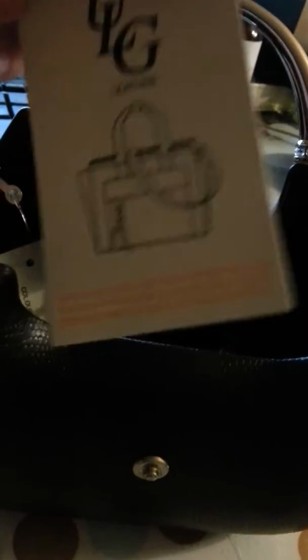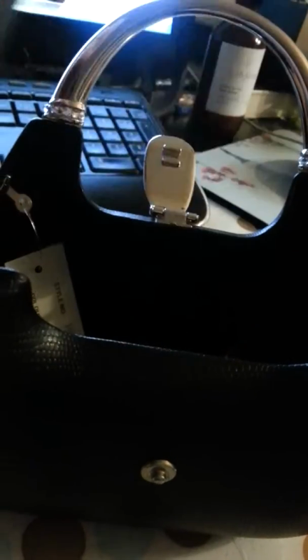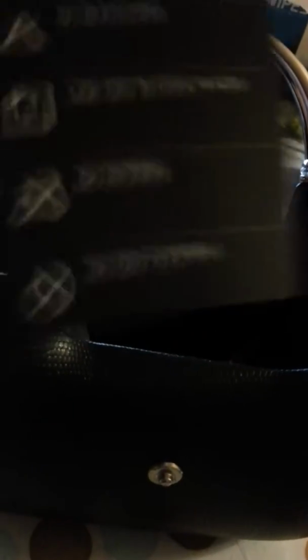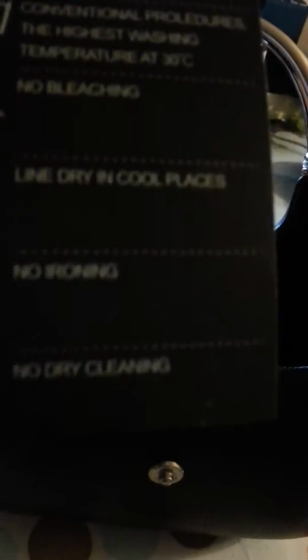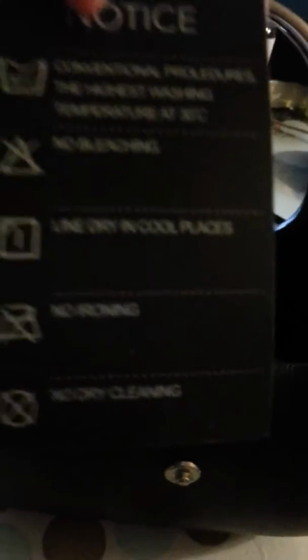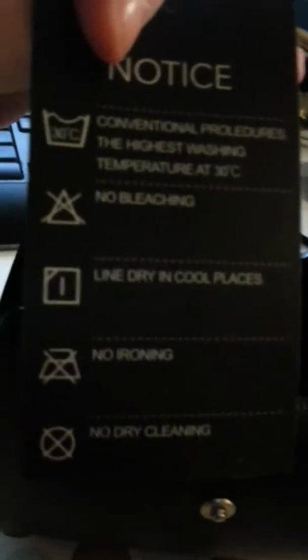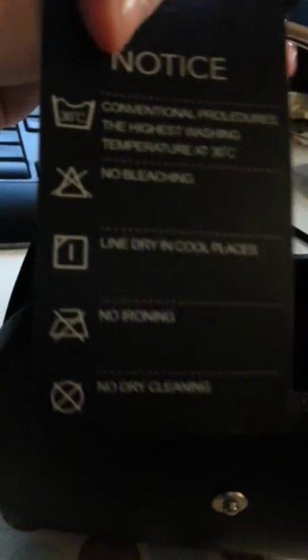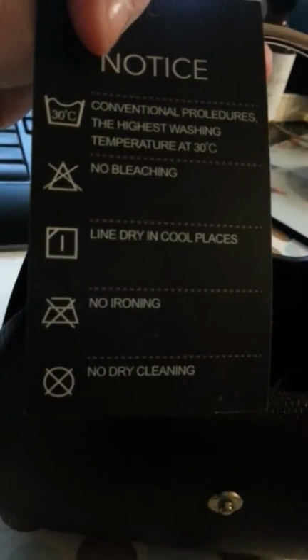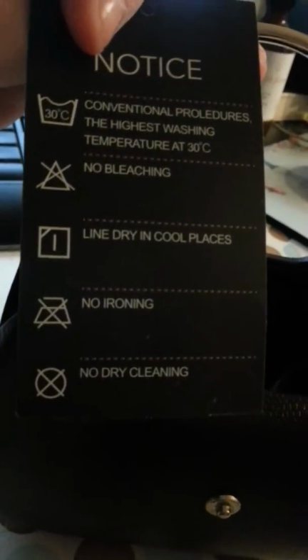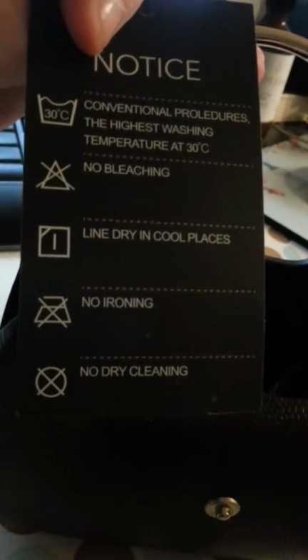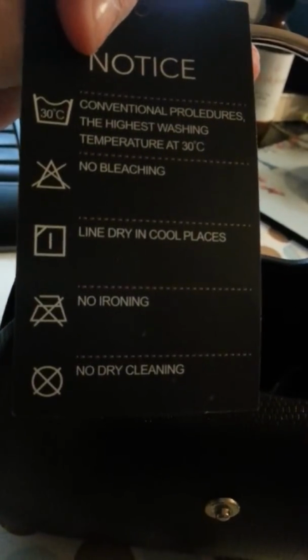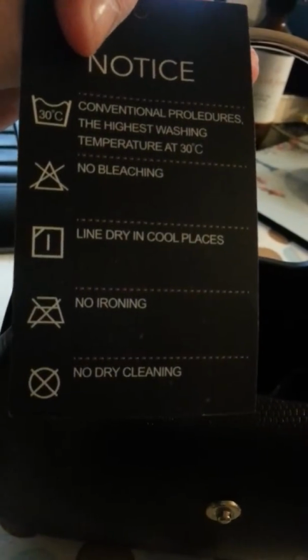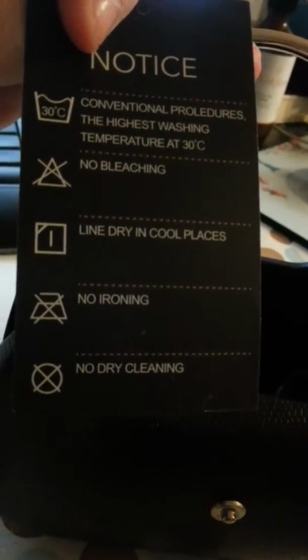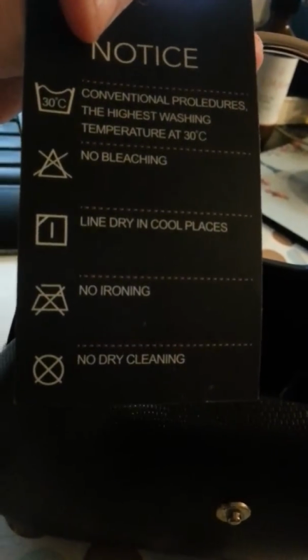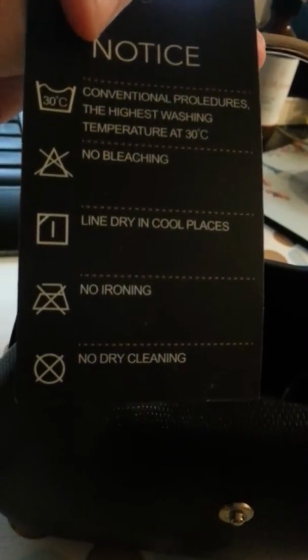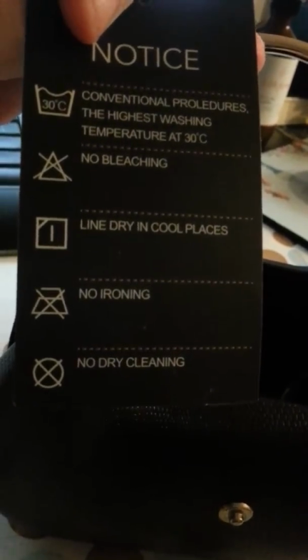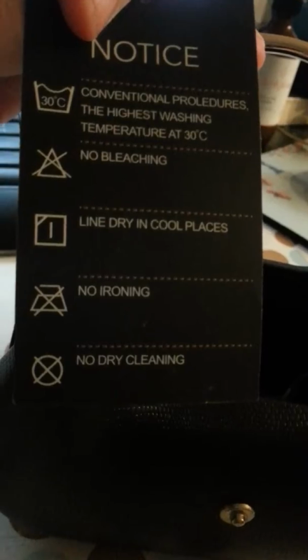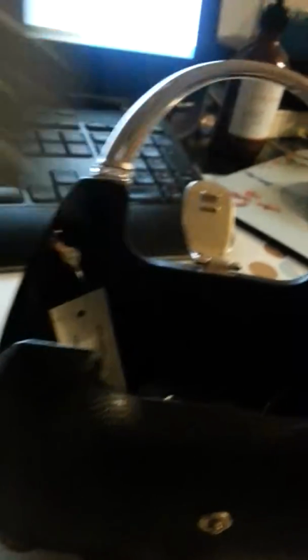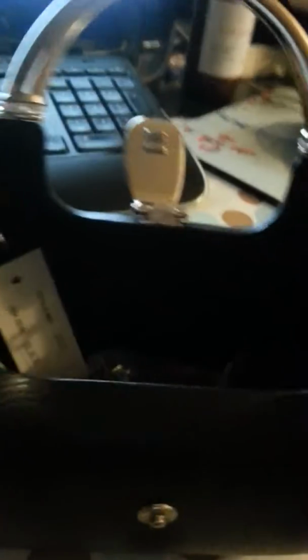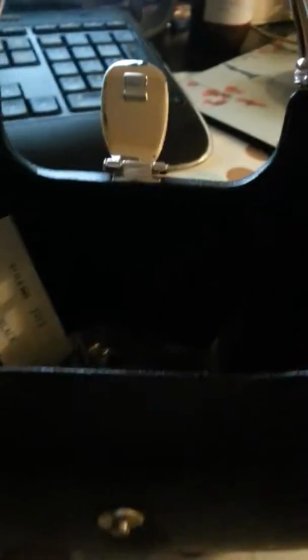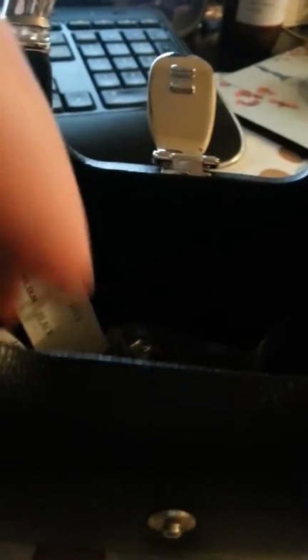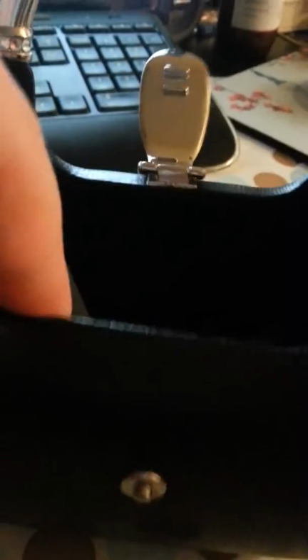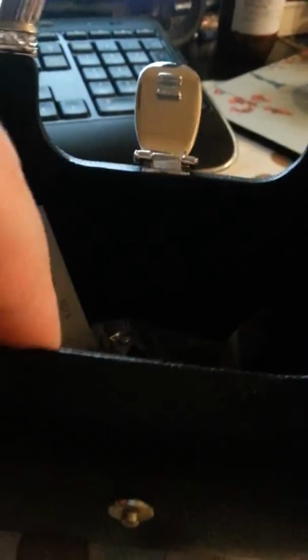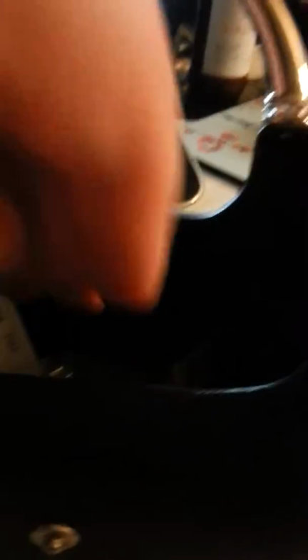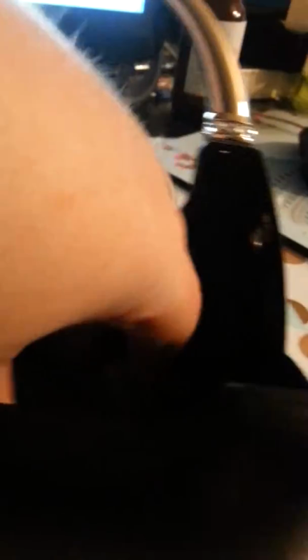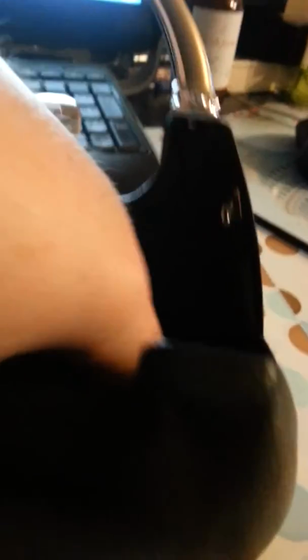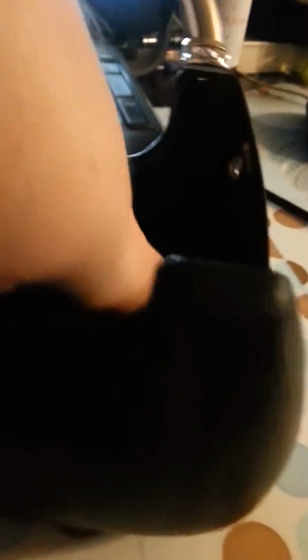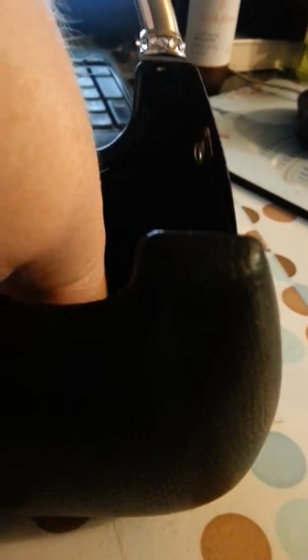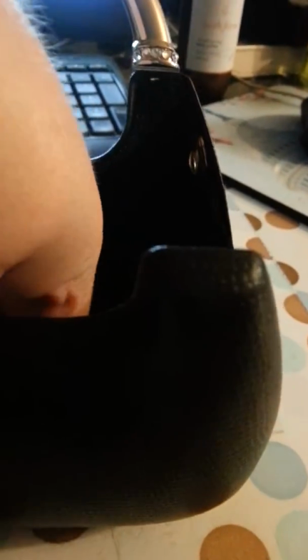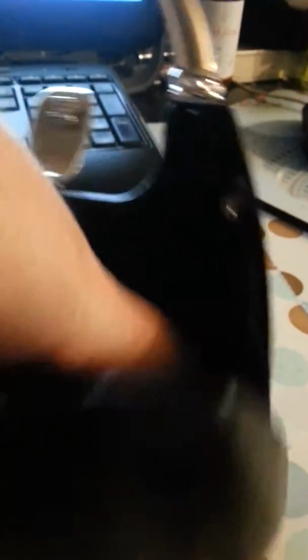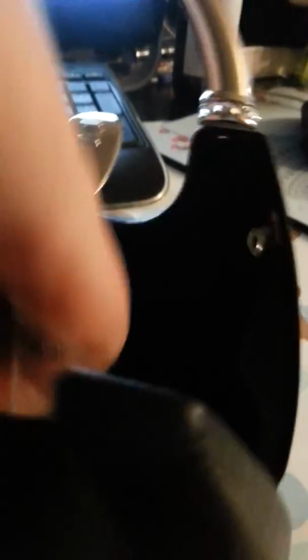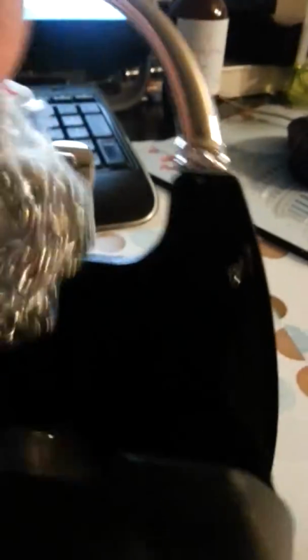It's leather. No bleaching, no ironing, no dry cleaning. Because it's hard, you probably wouldn't do that anyways.